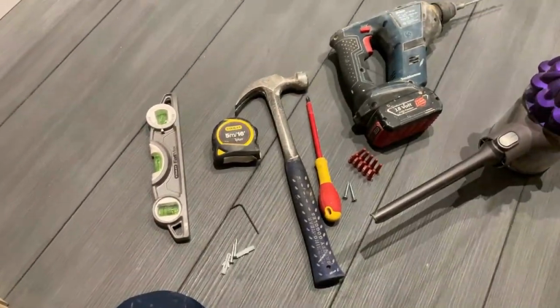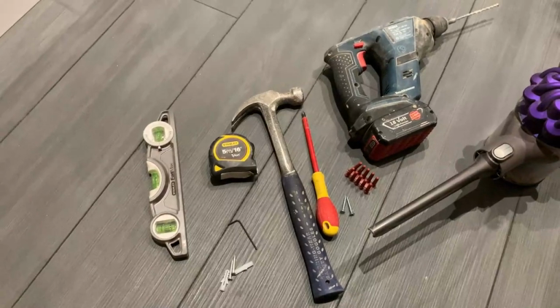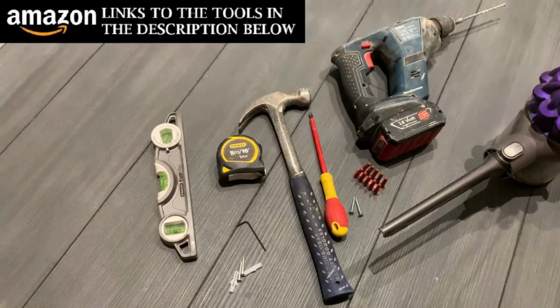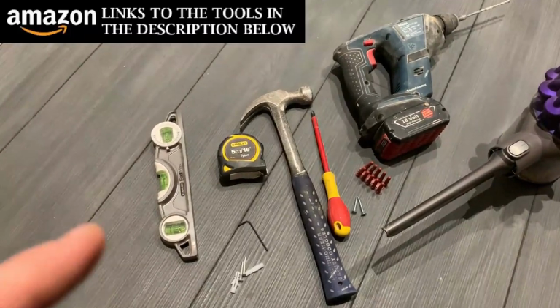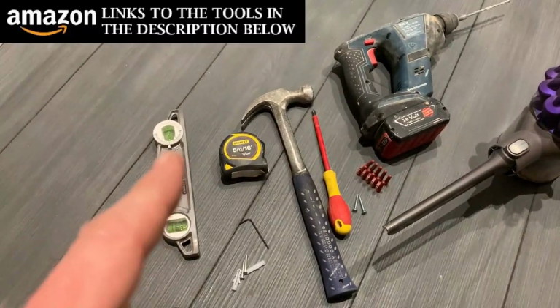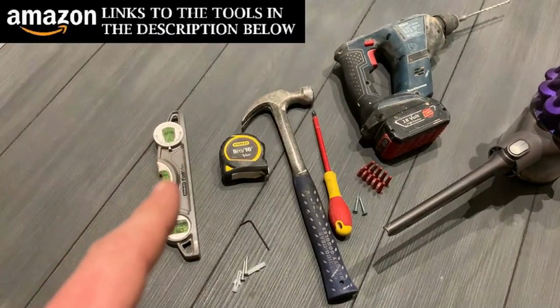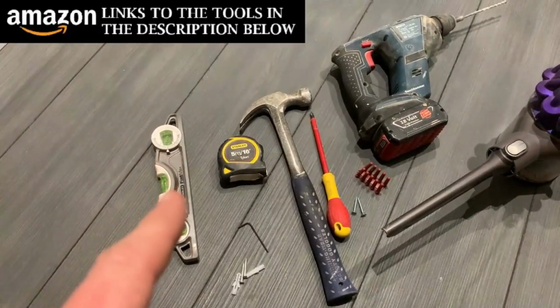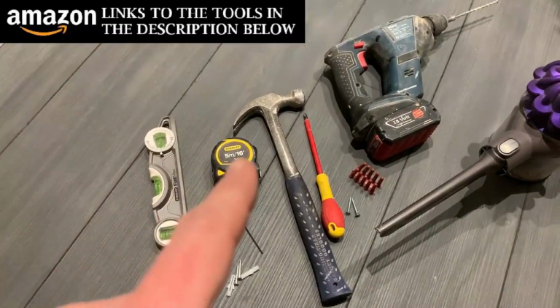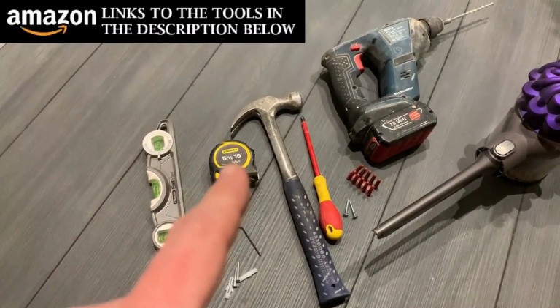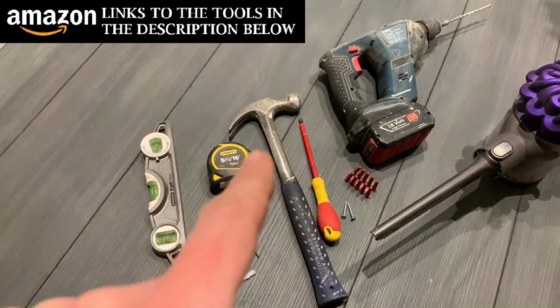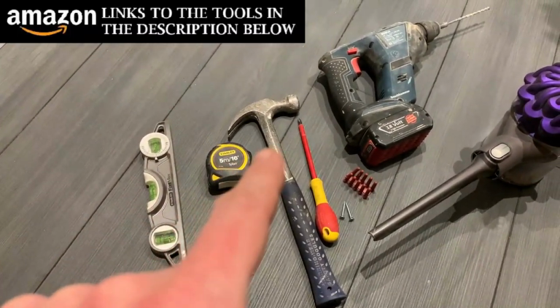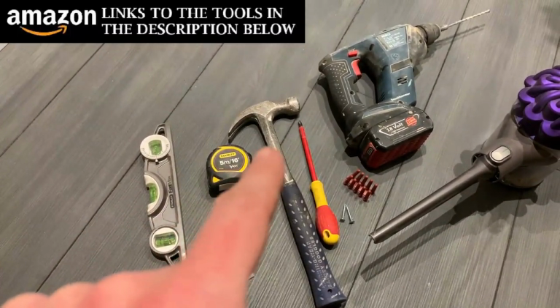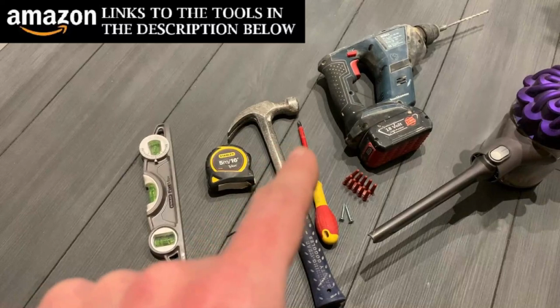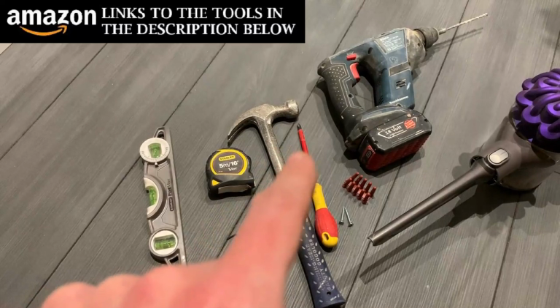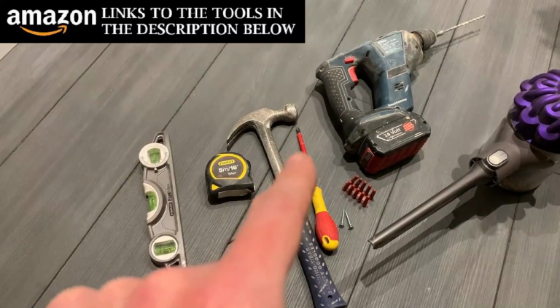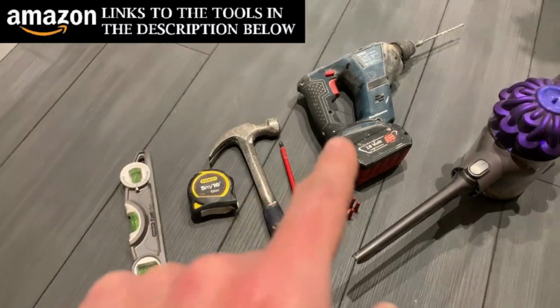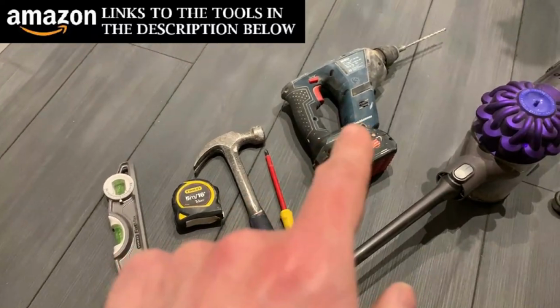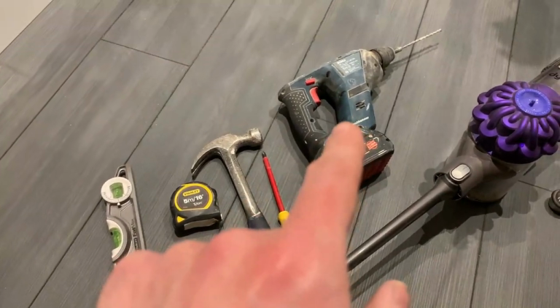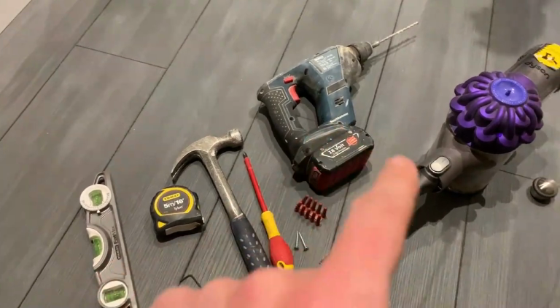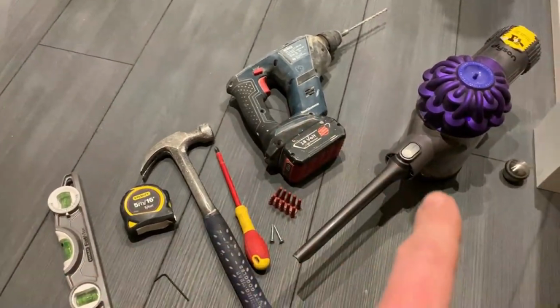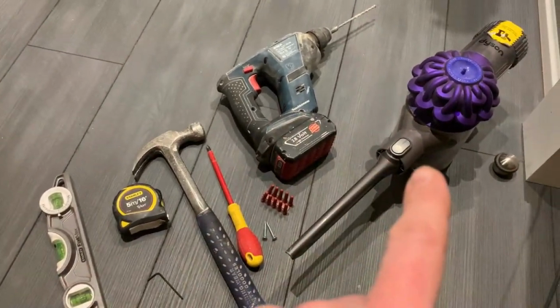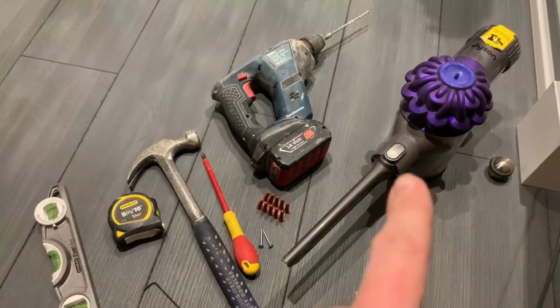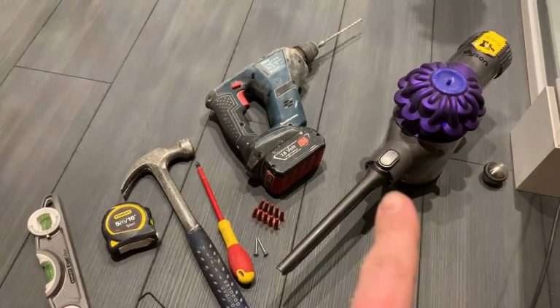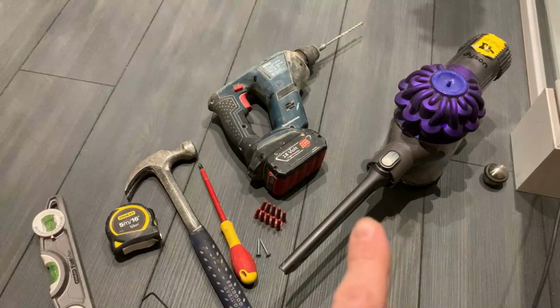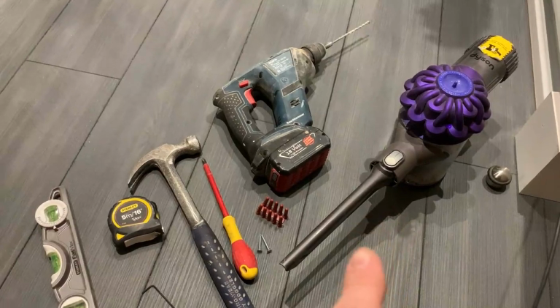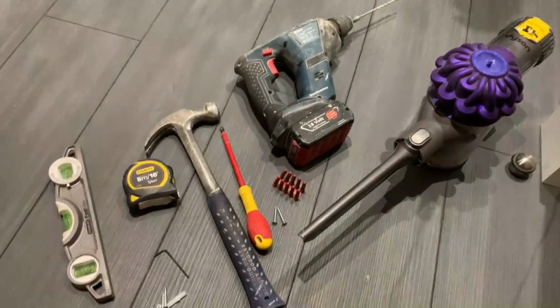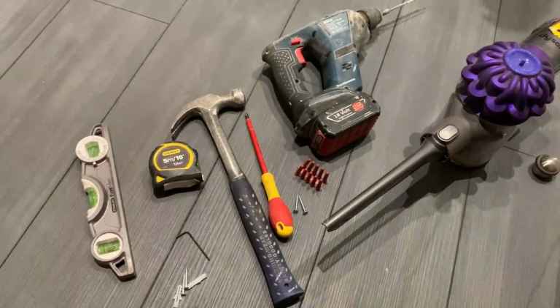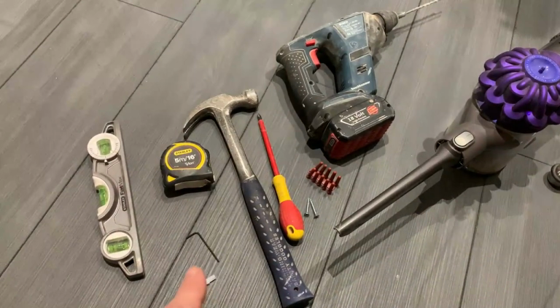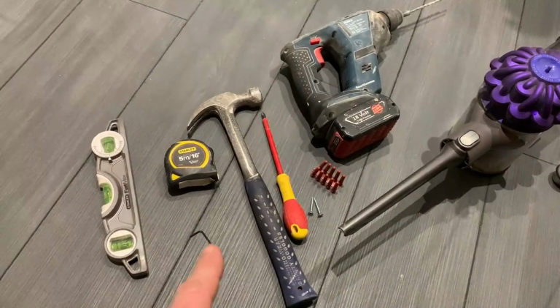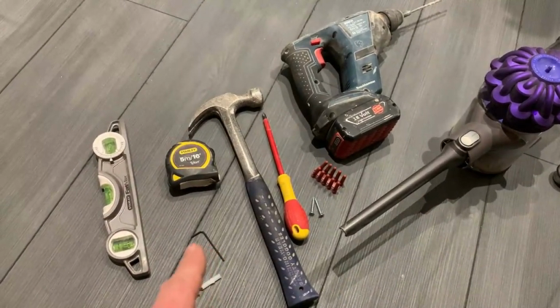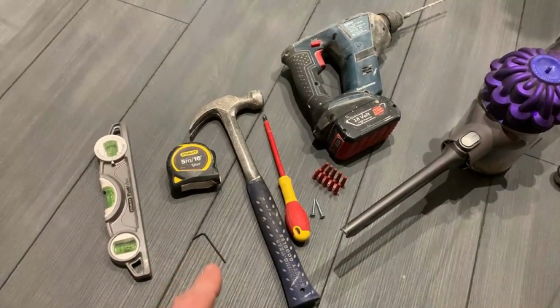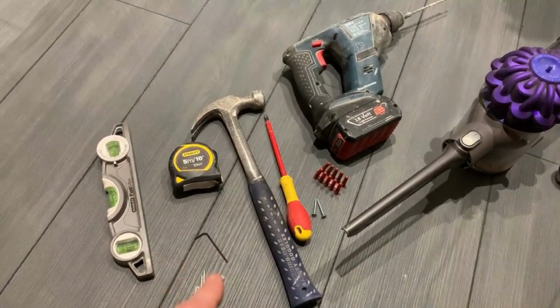So the tools I'm going to be using are a spirit level, a tape measure, hammer, screwdriver, a drill, a hoover for some of the dust, and a little allen key that comes with it.